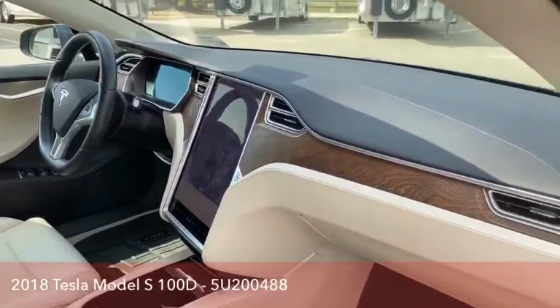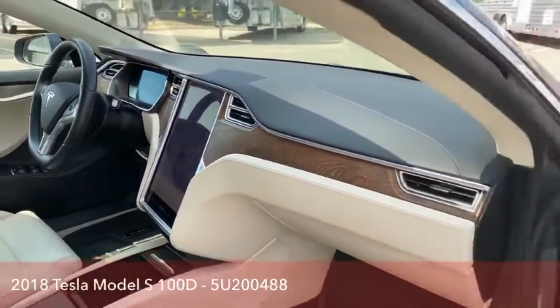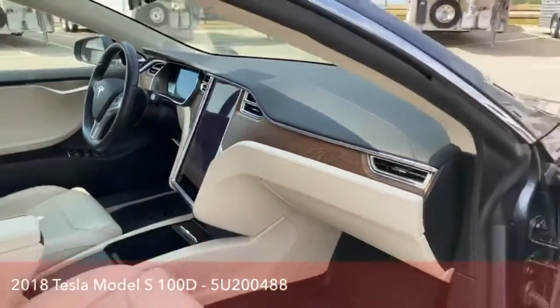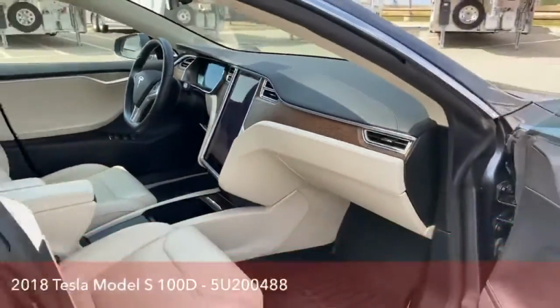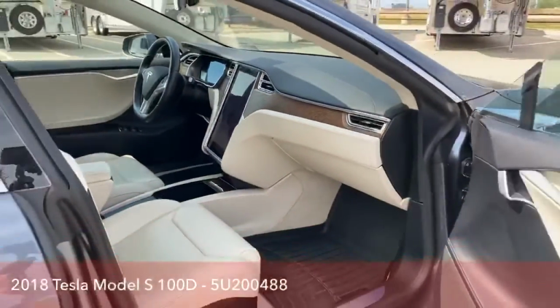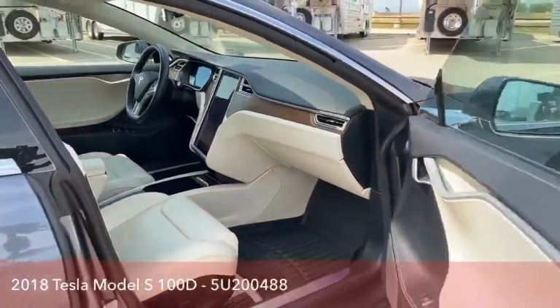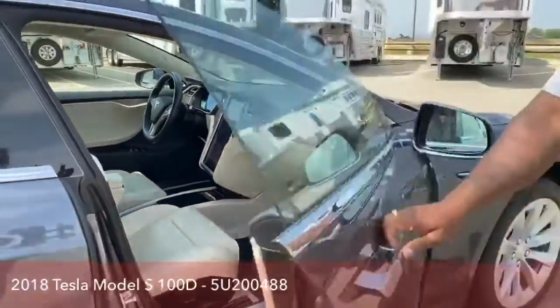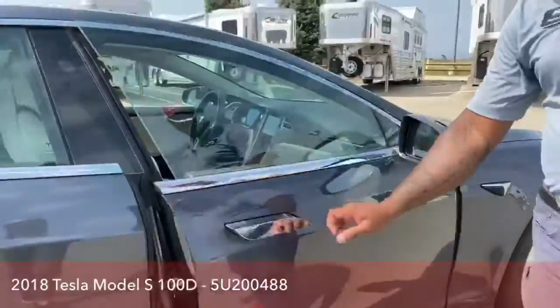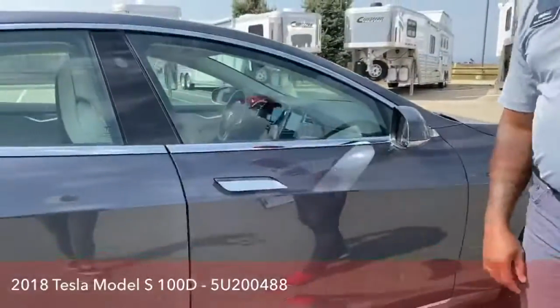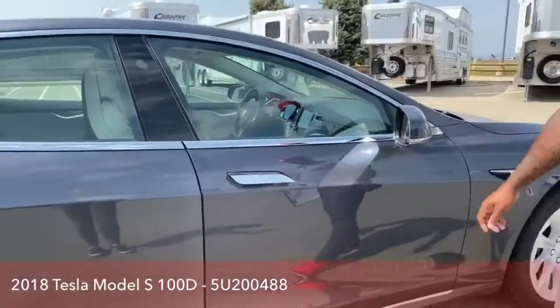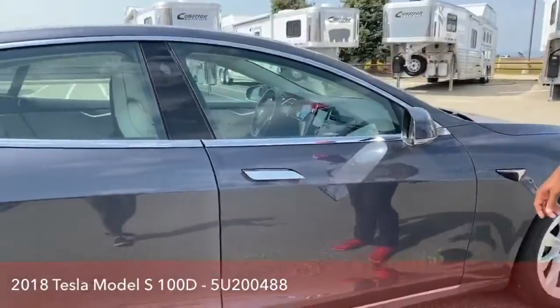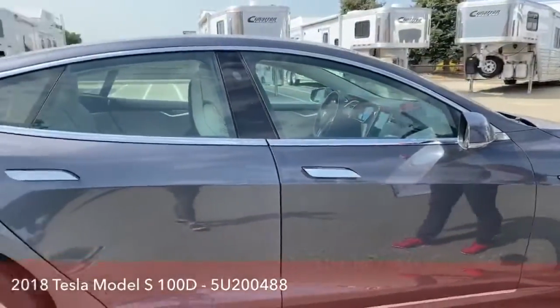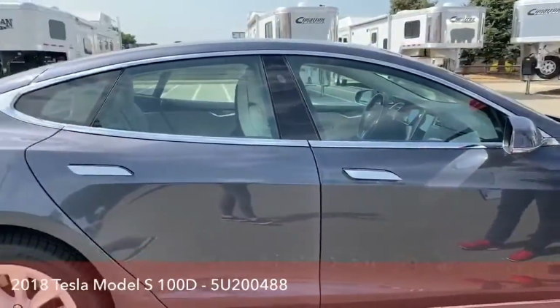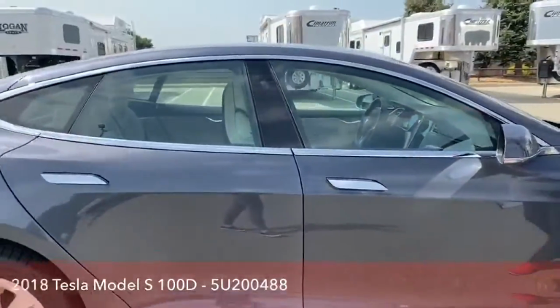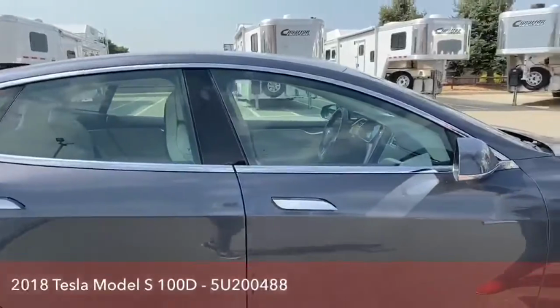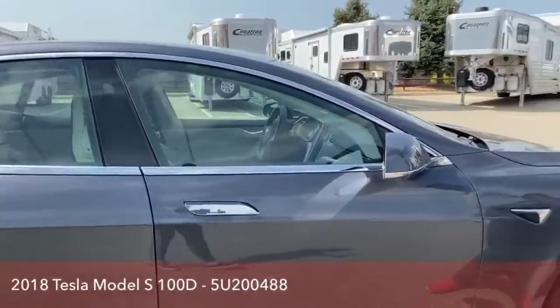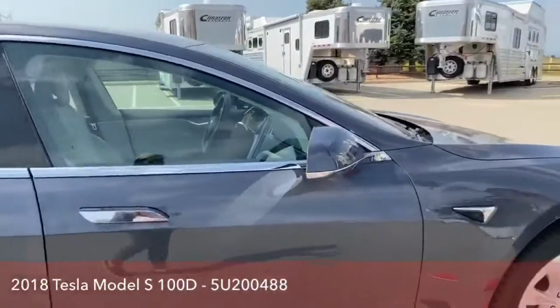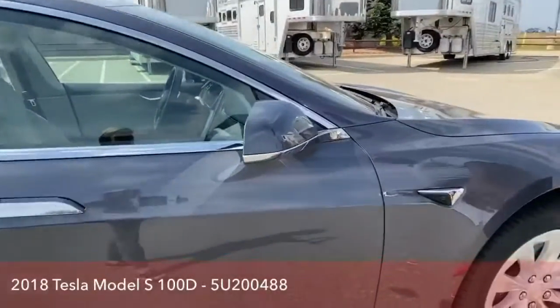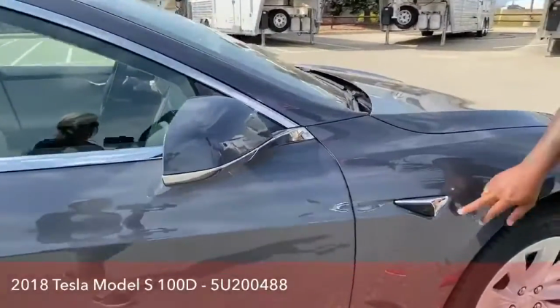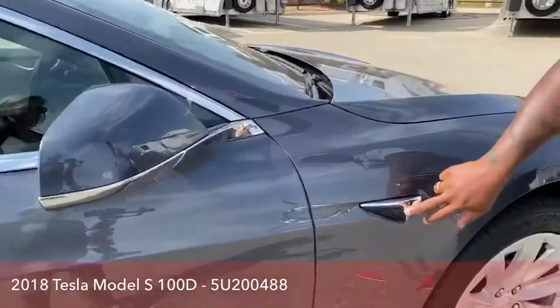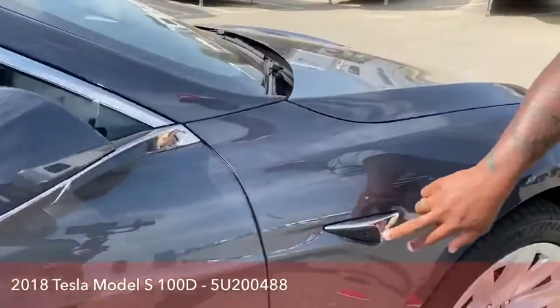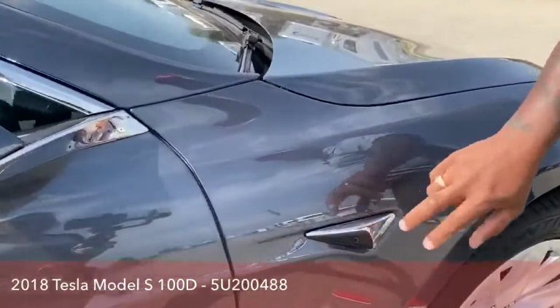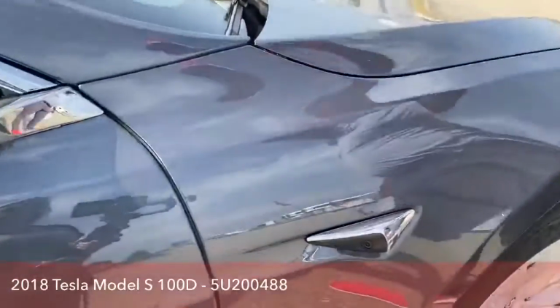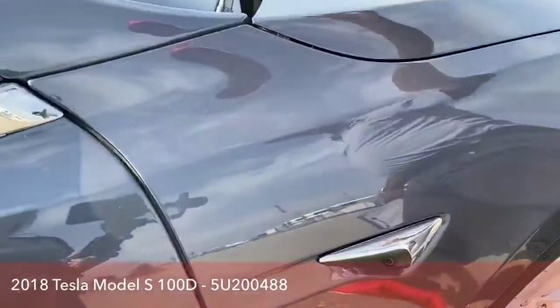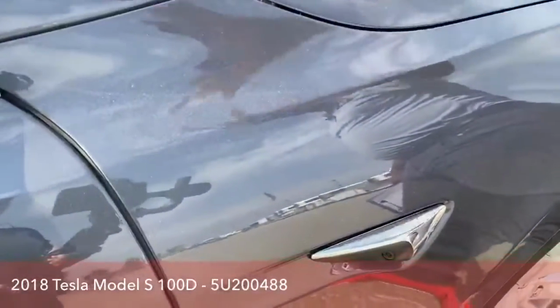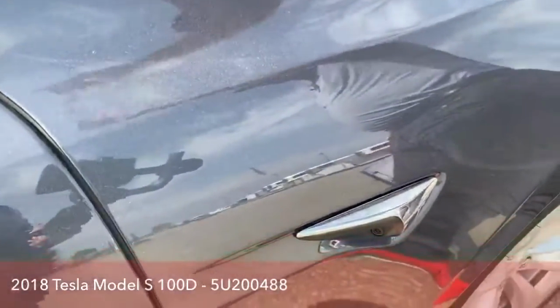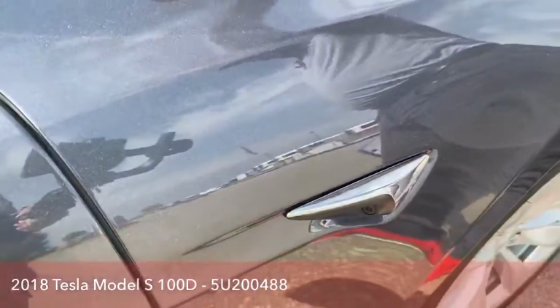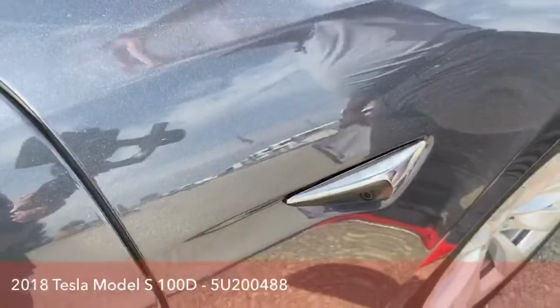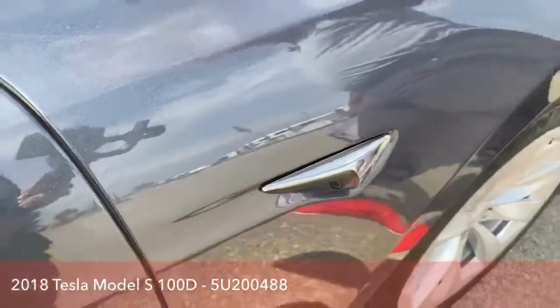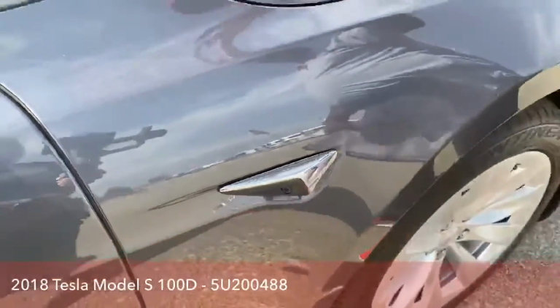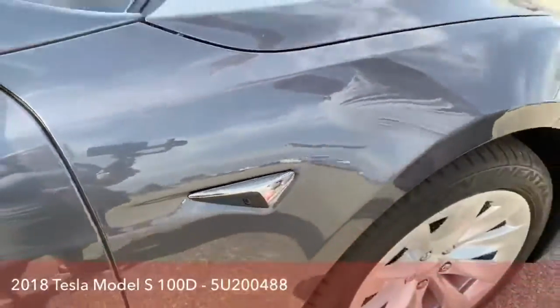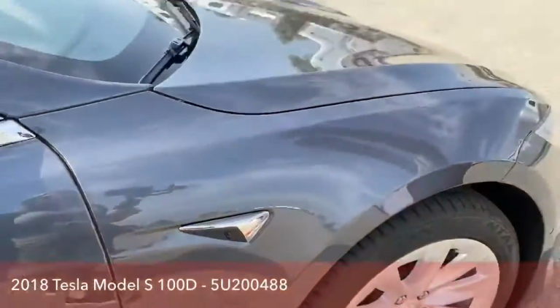Great-looking vehicle, guys. Fully electric. As I close there, we're going to show you camera number five — it's on both sides and in the back.